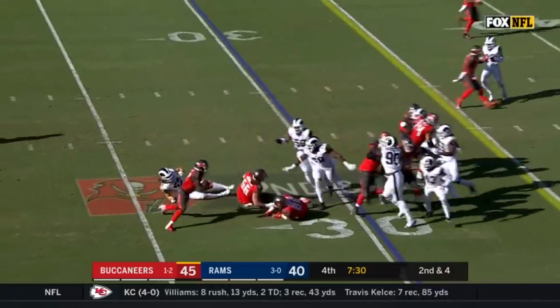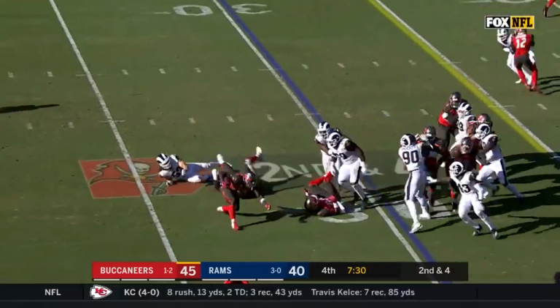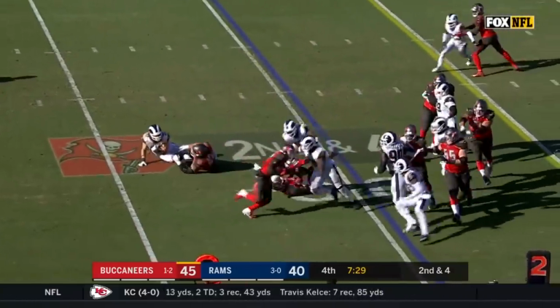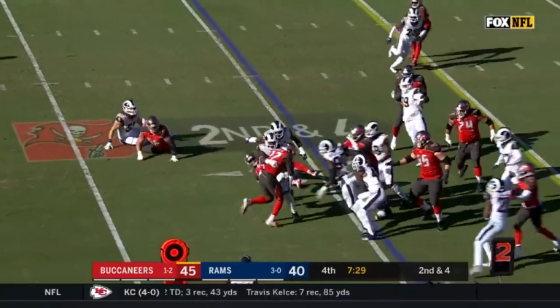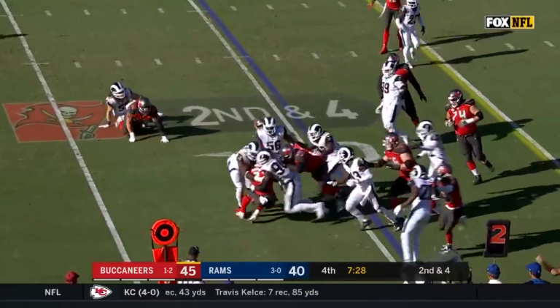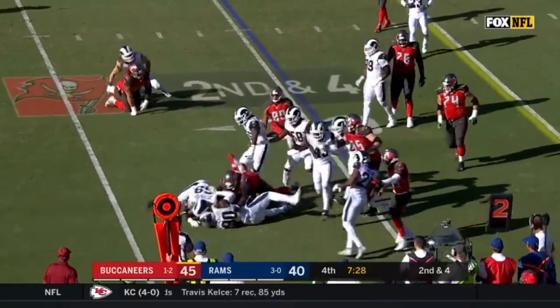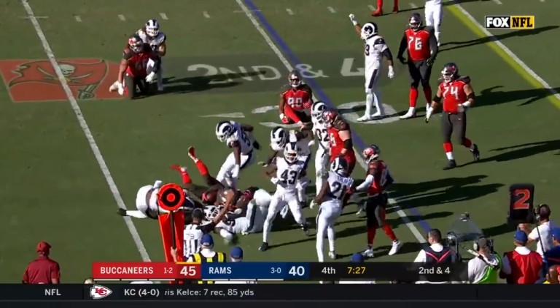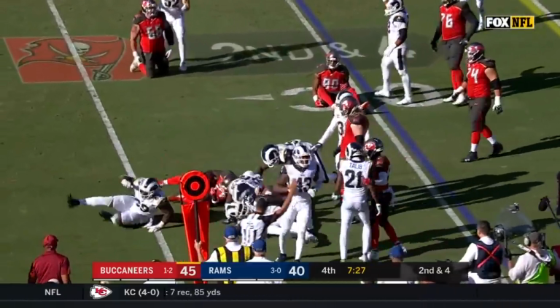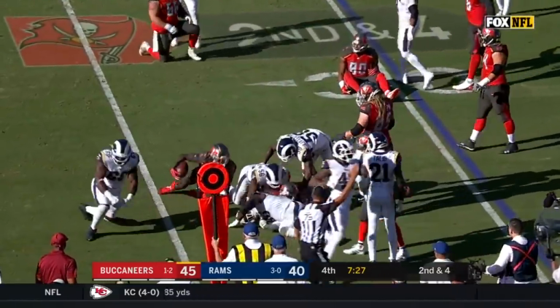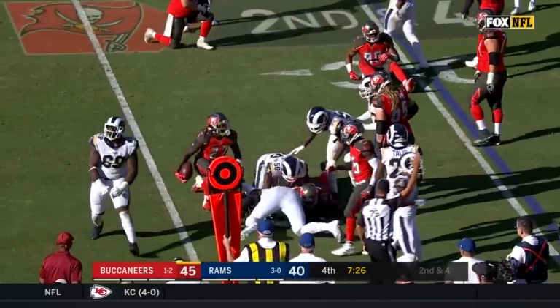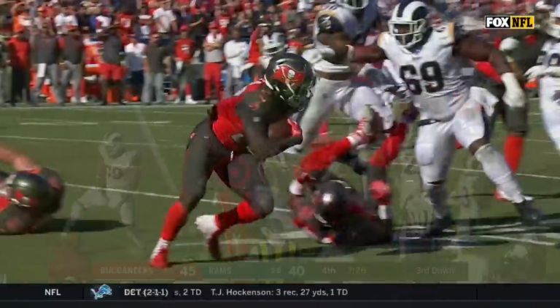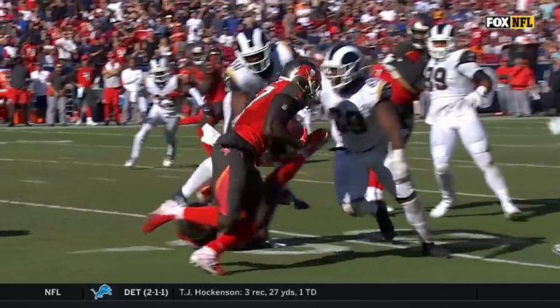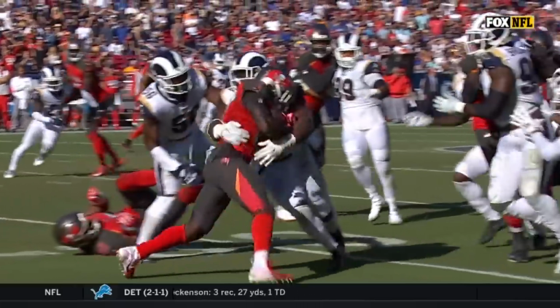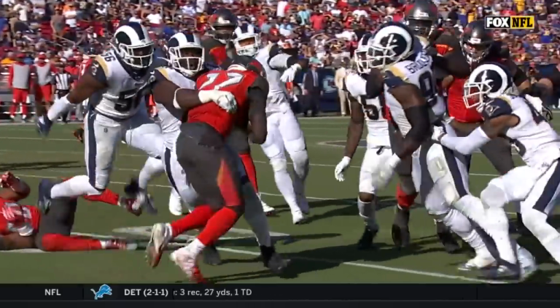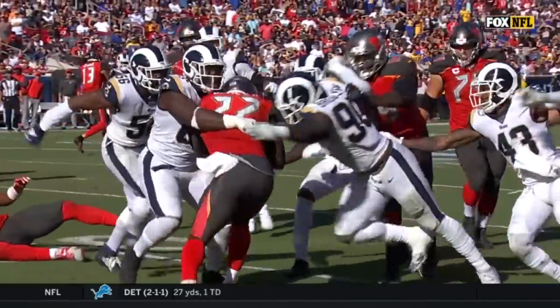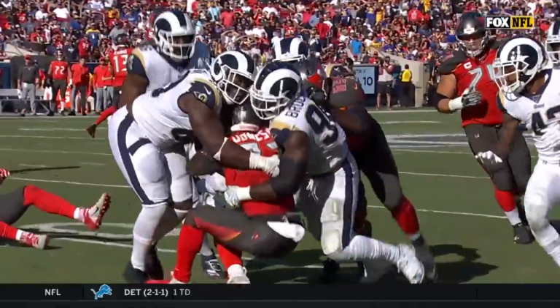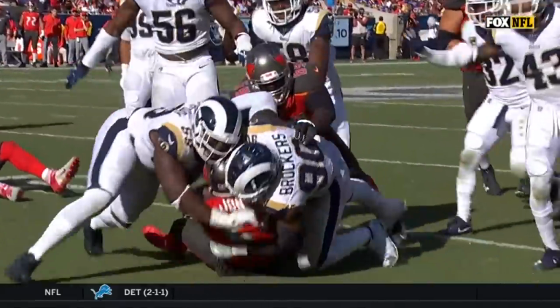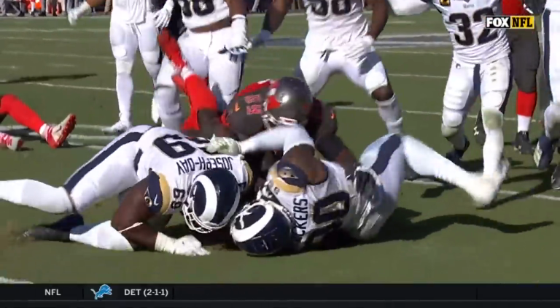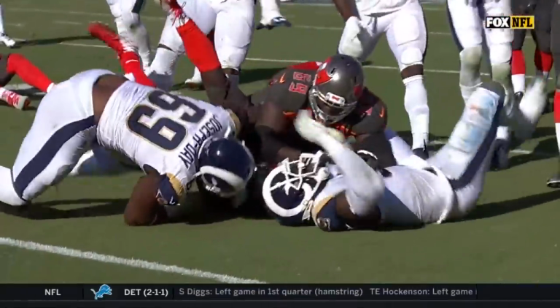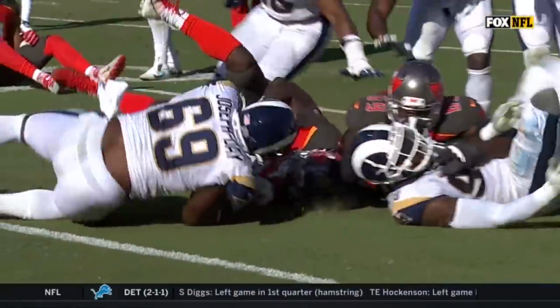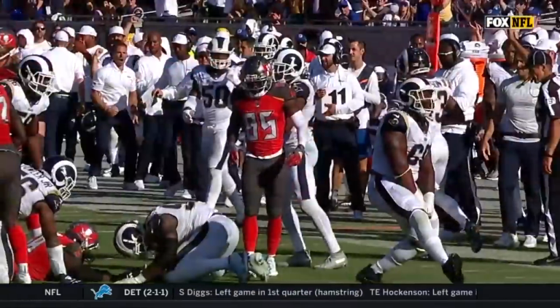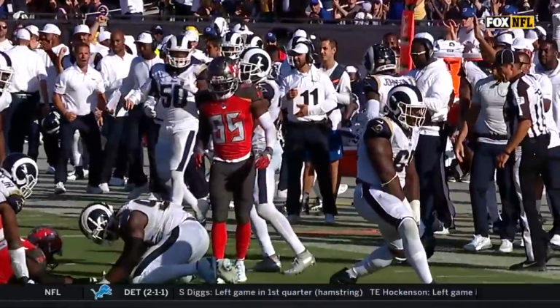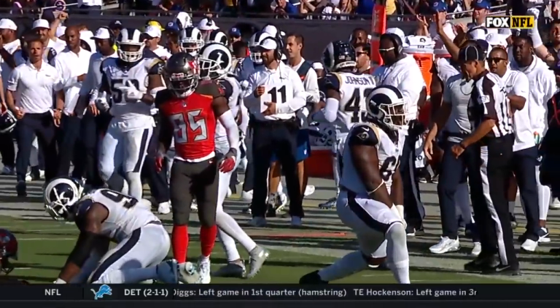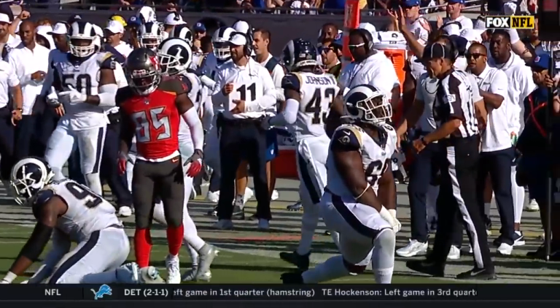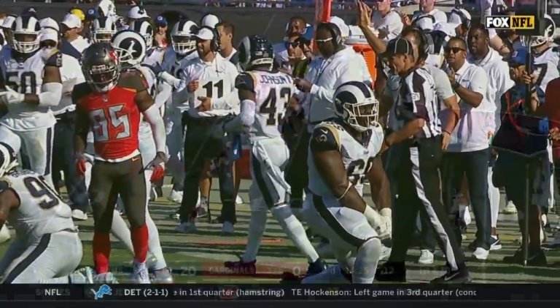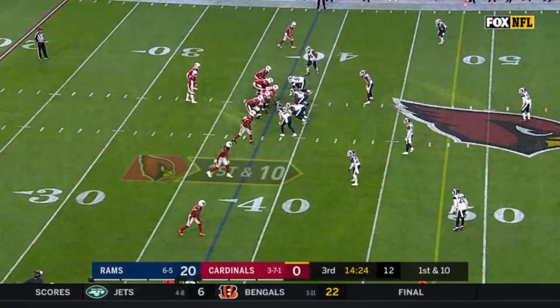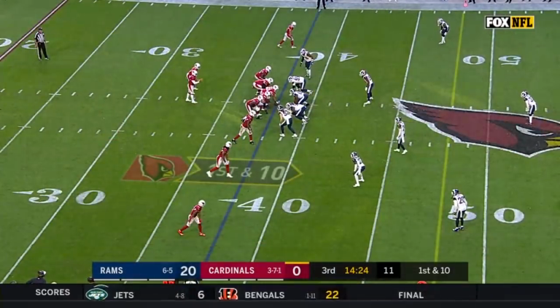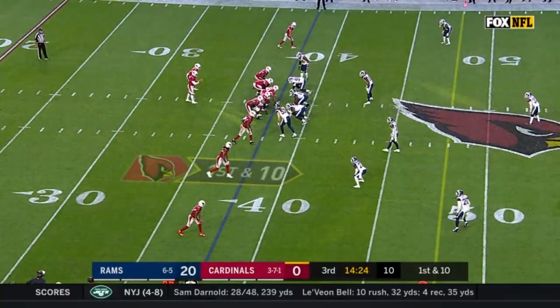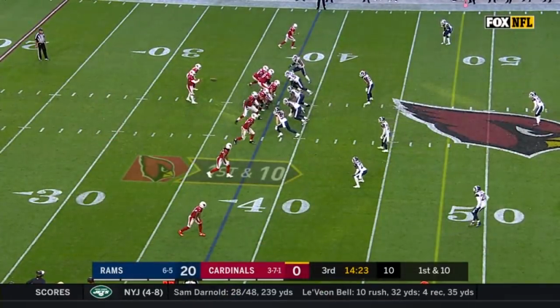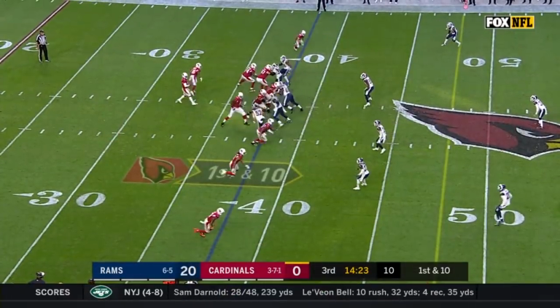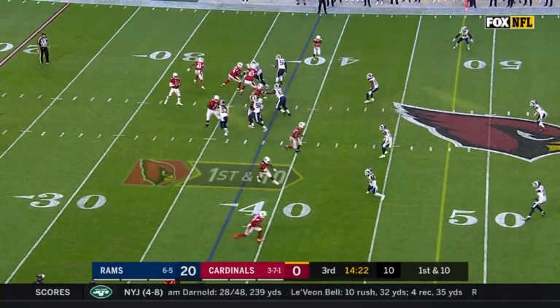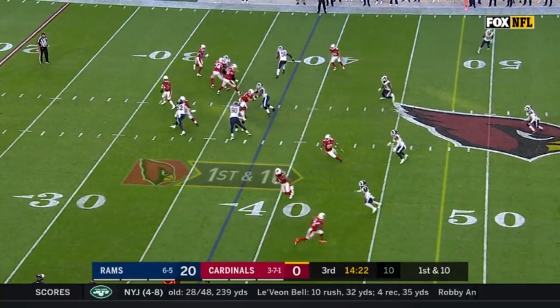Jones sheds a tackle, and then three Rams smother him. There's a sure tackle by Clay Matthews, reeling him in — Collier Taylor. Ninth best first half for Jared Goff.